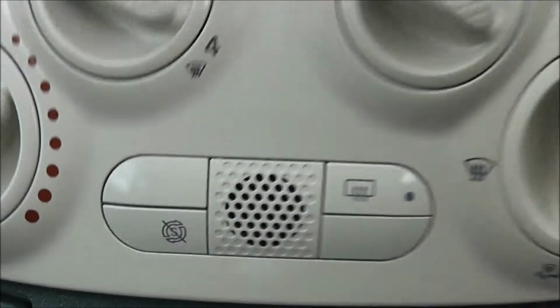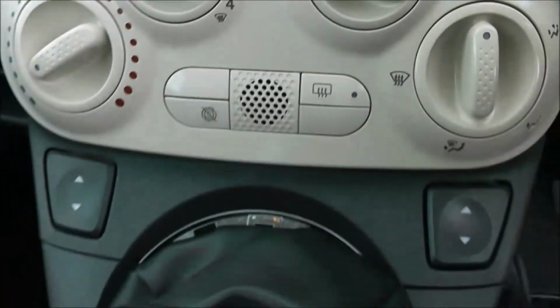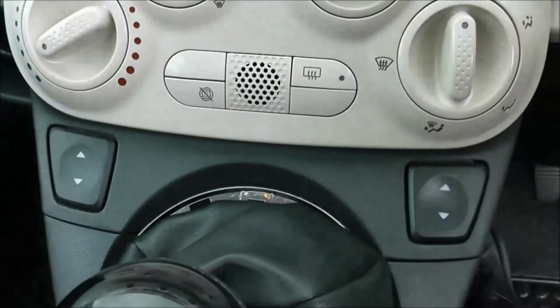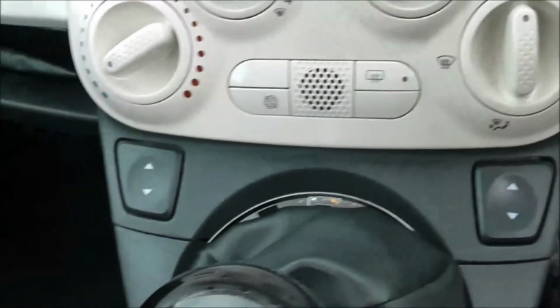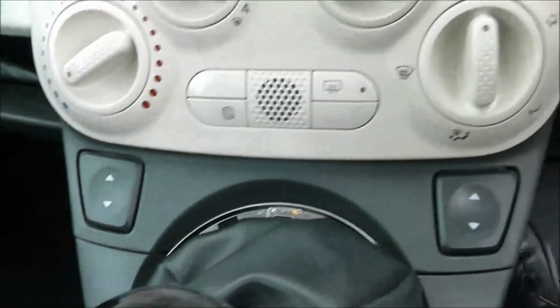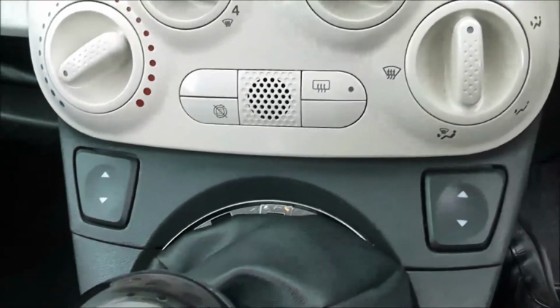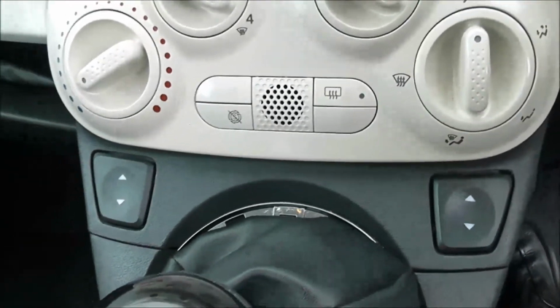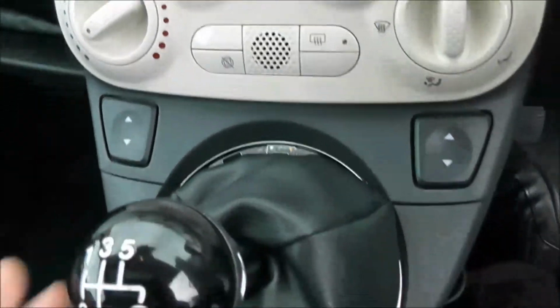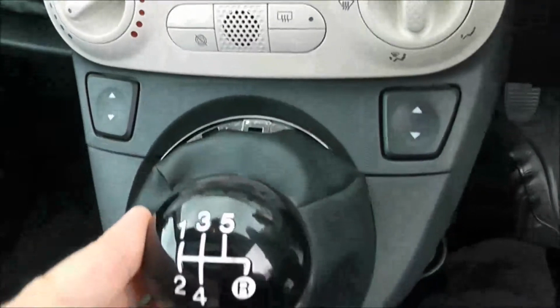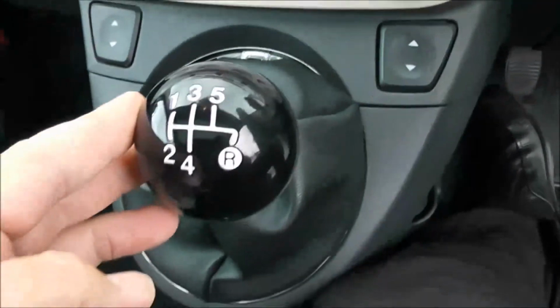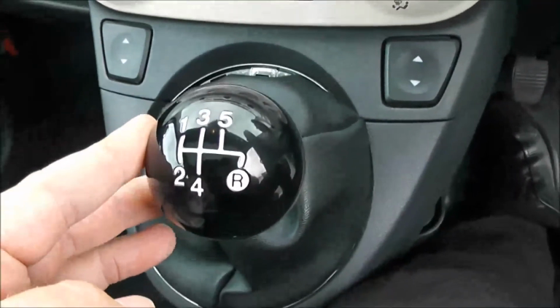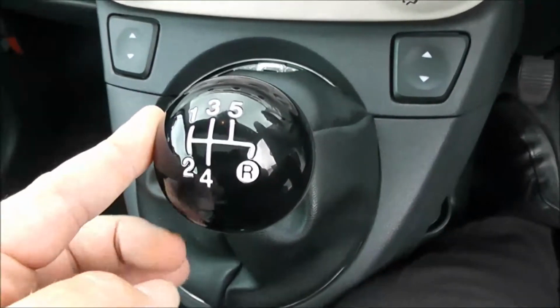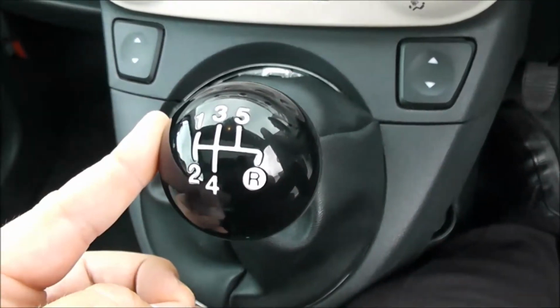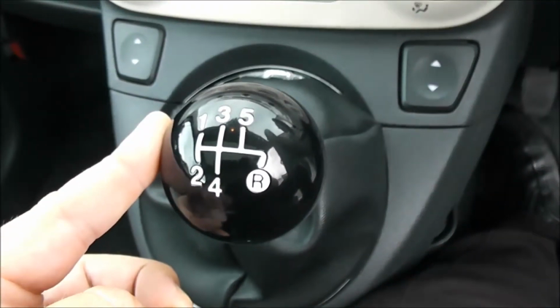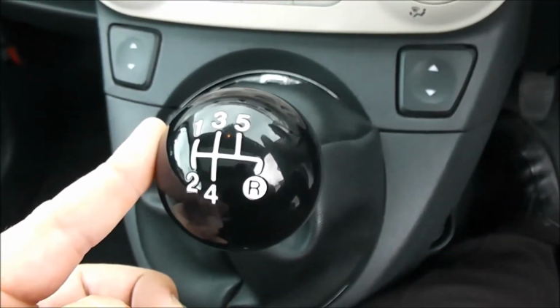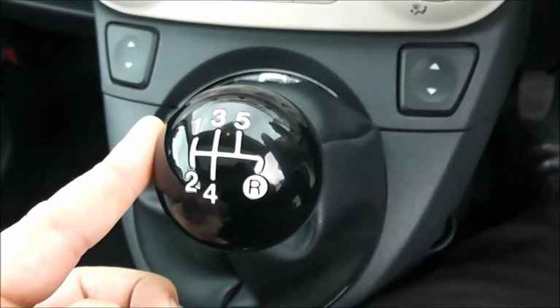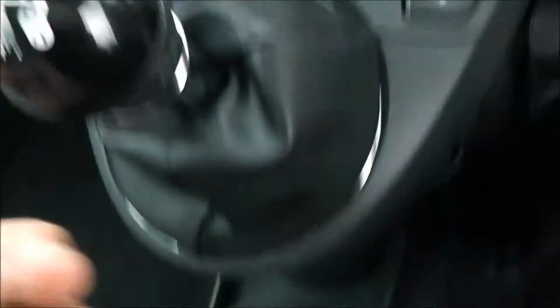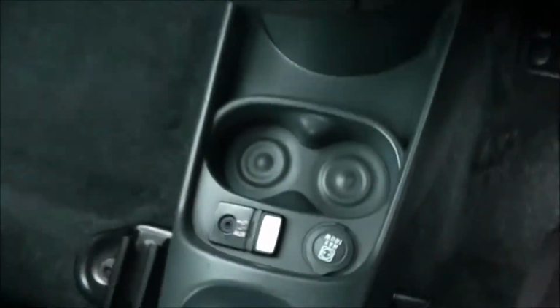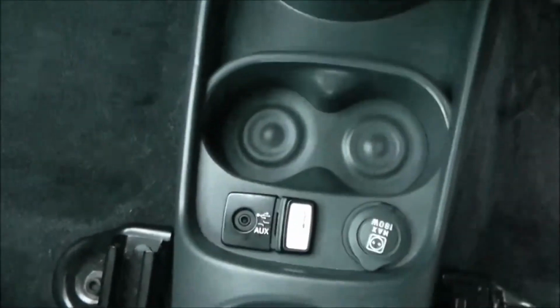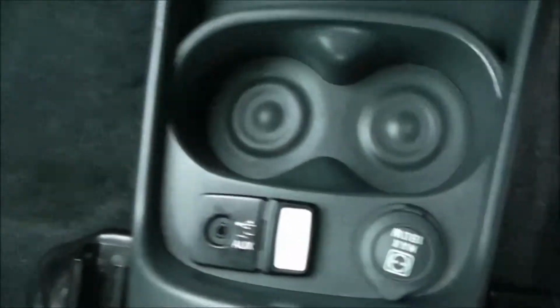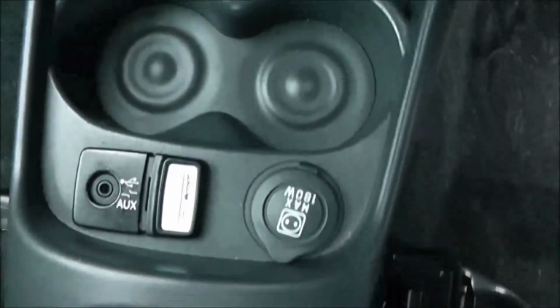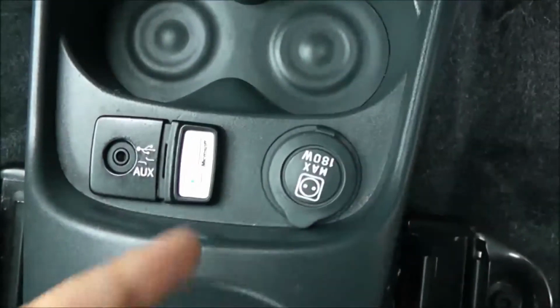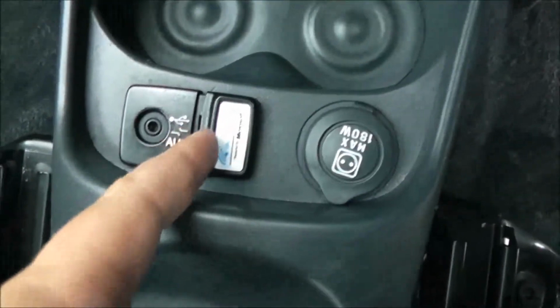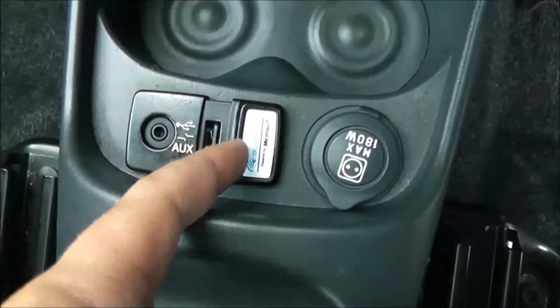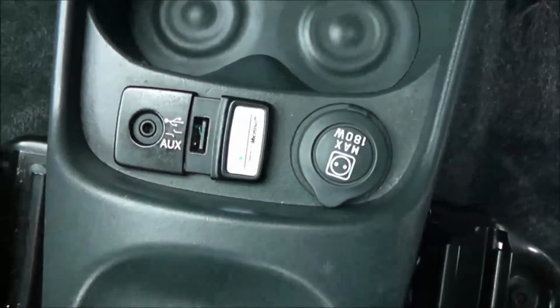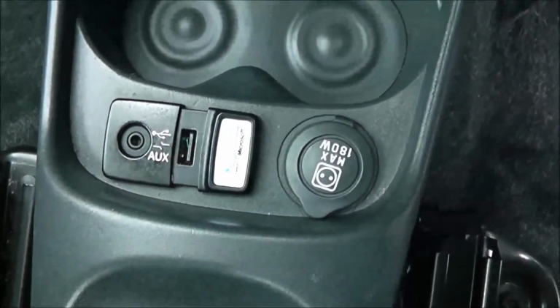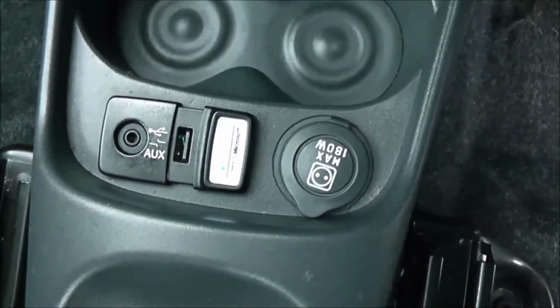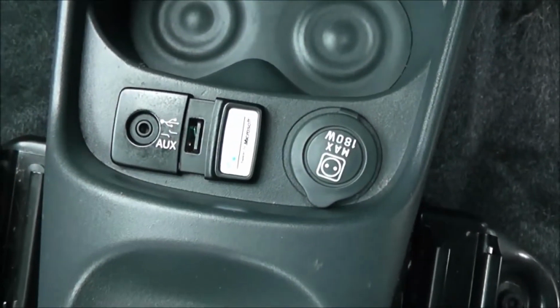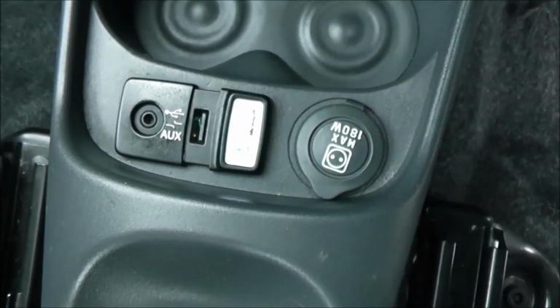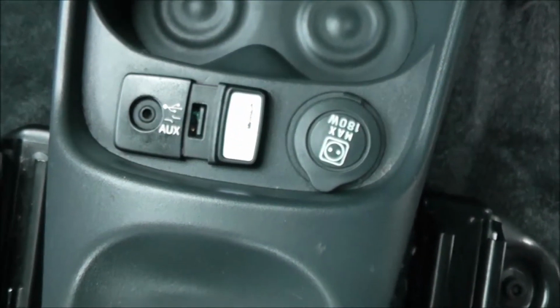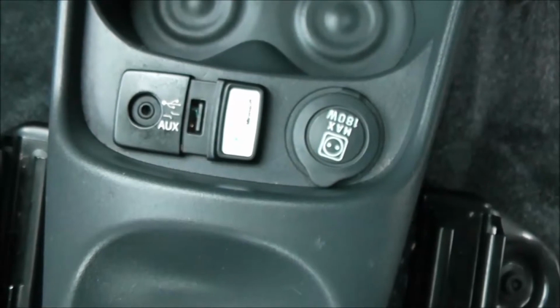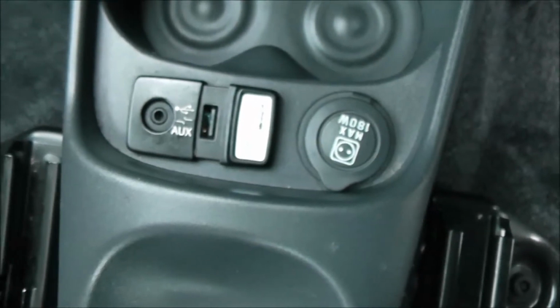You have your electric windows on either side, and as I said before, this is a manual vehicle with five forward gears. You have cup holders in the middle, with auxiliary input and Blue & Me USB input, as well as a power outlet for your various gadgets.